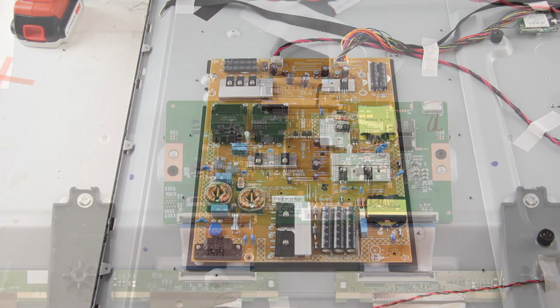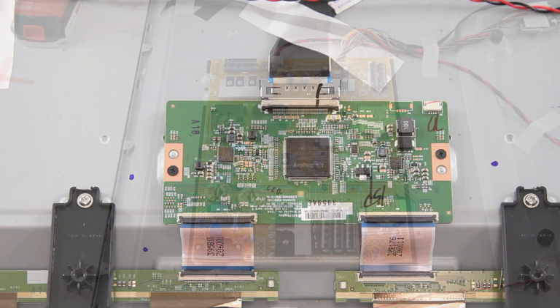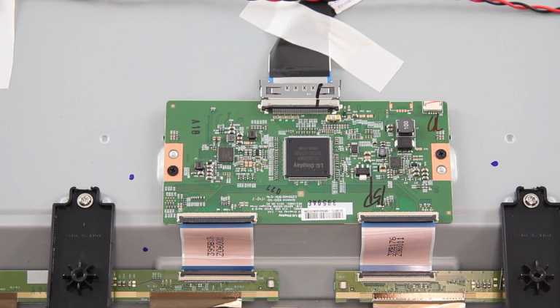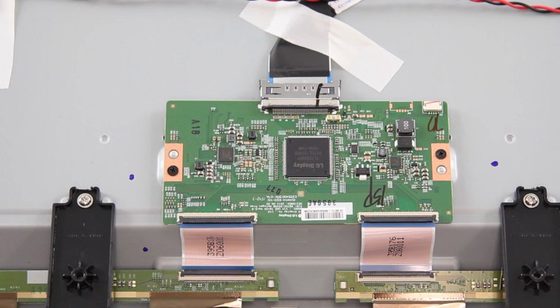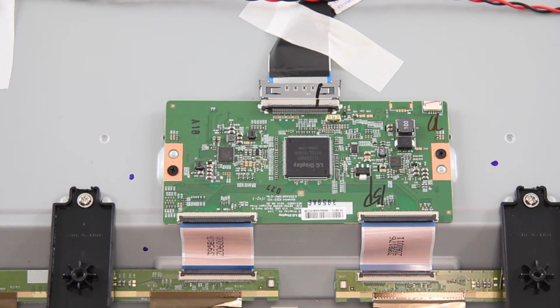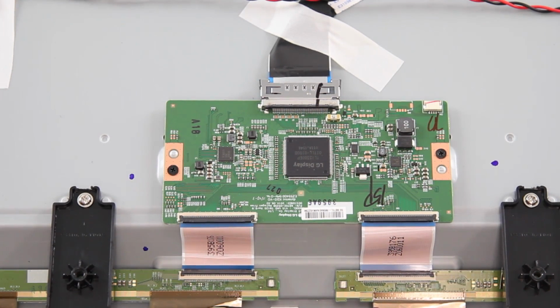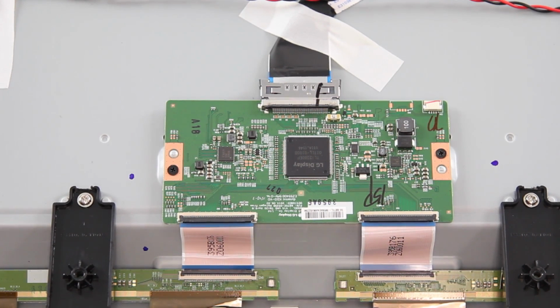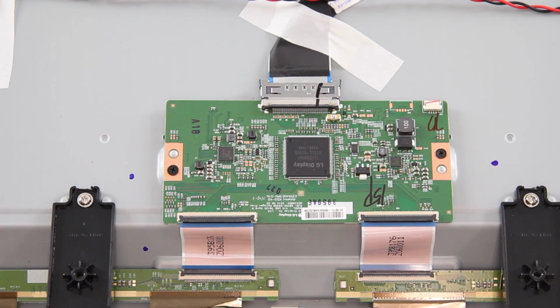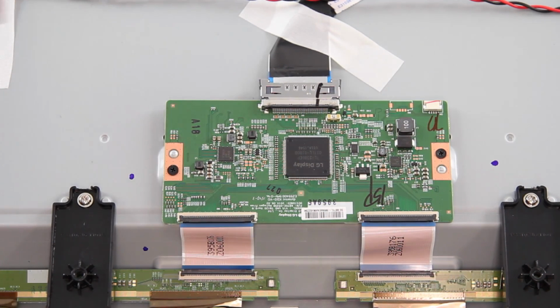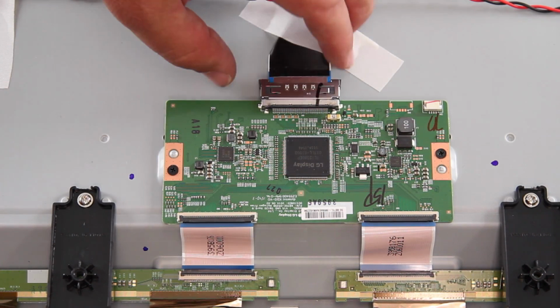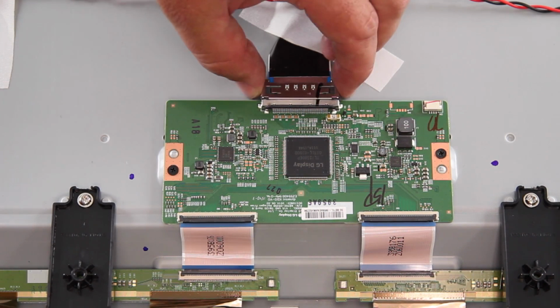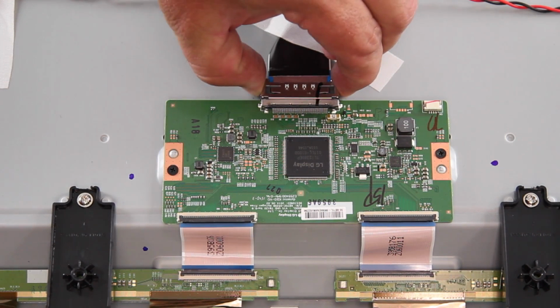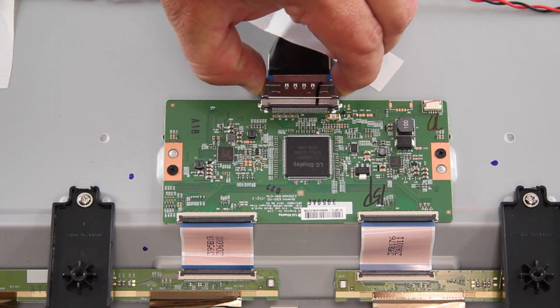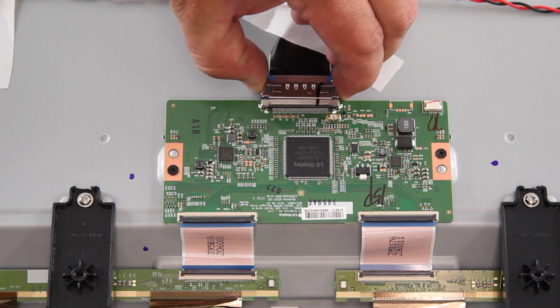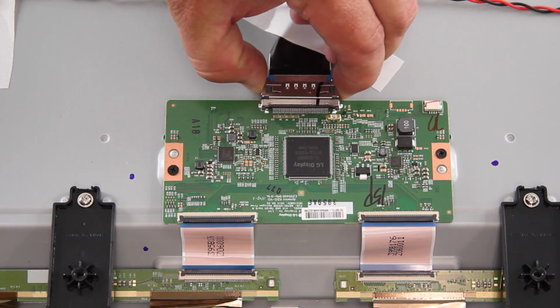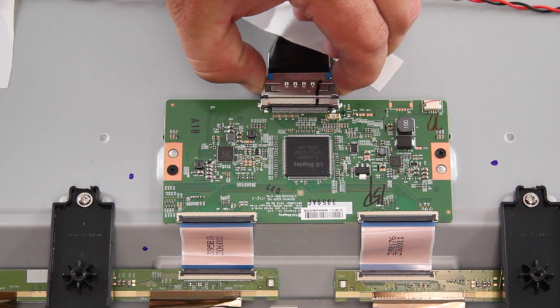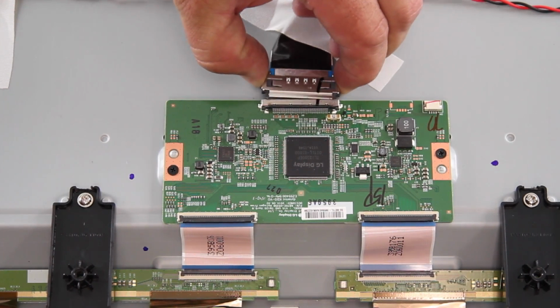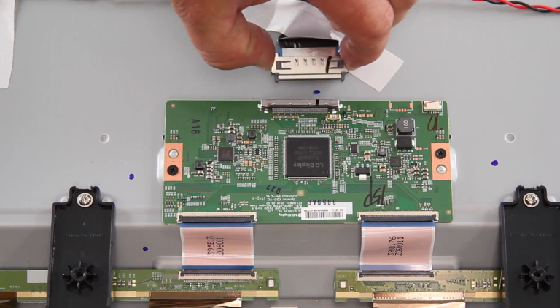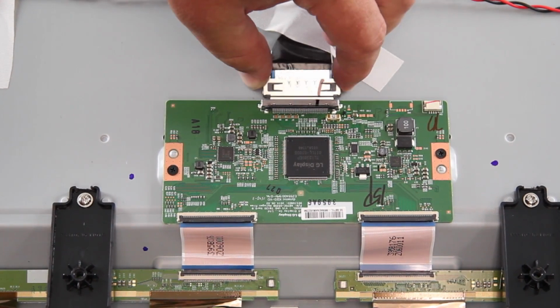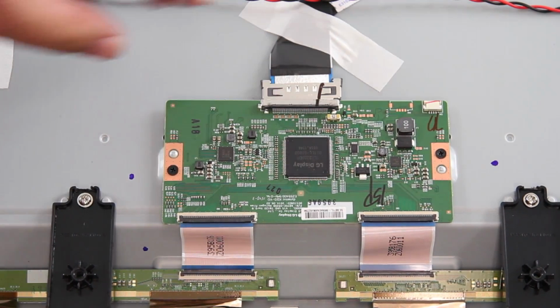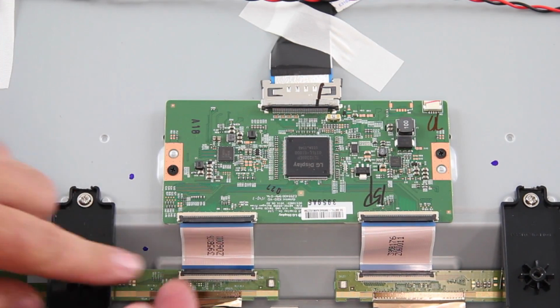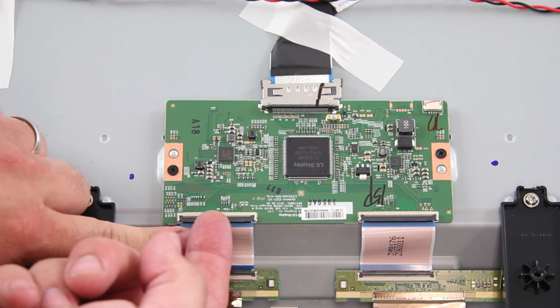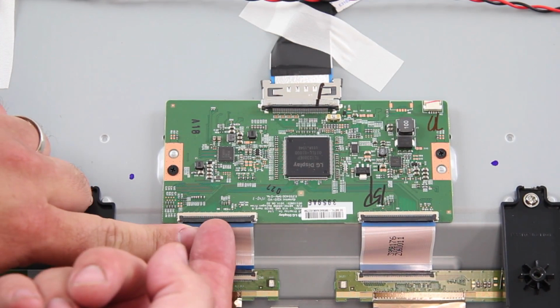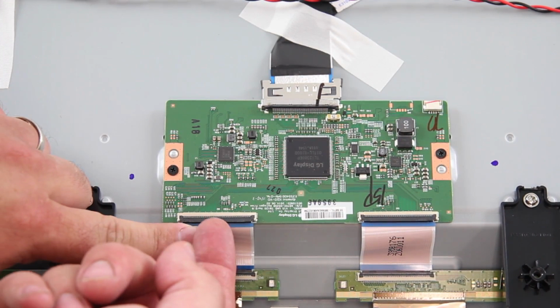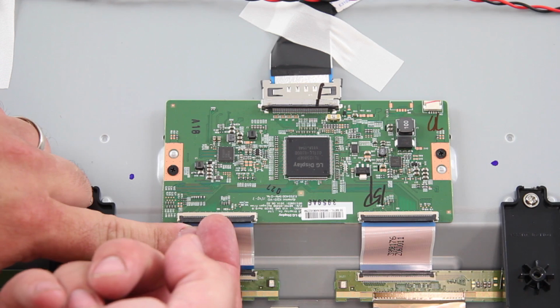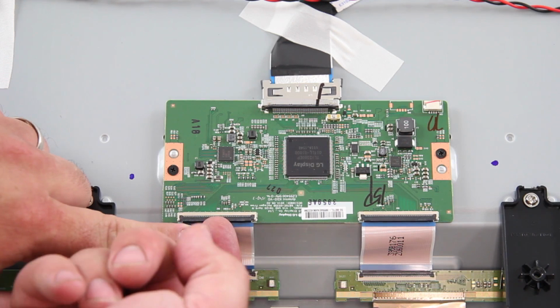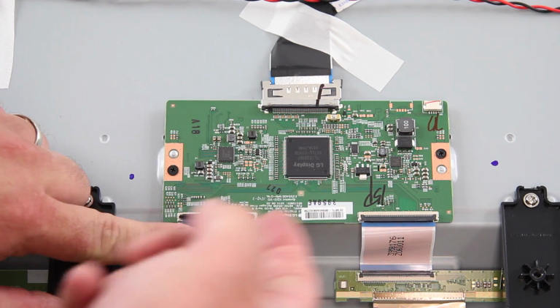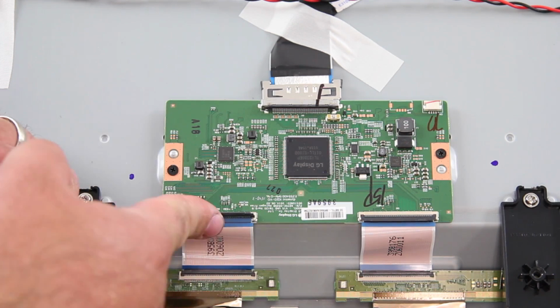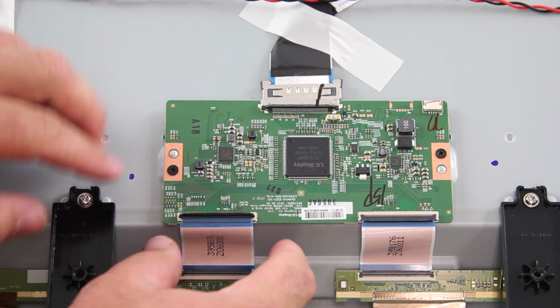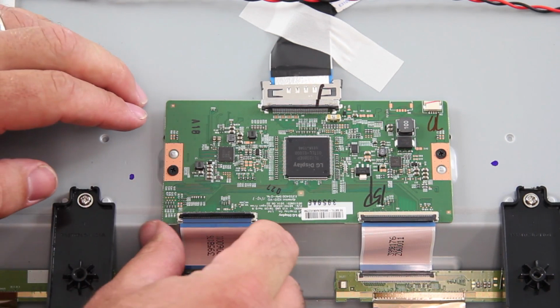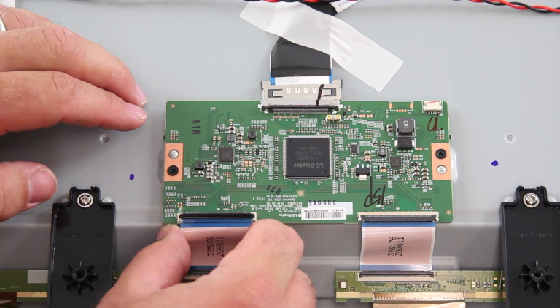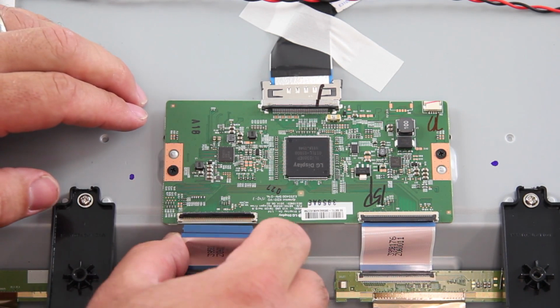The next board we are going to replace is the T-Con board. Disconnect all of the cables connected to the board. The T-Con board may be covered by a plastic or metal shield that needs to be removed.